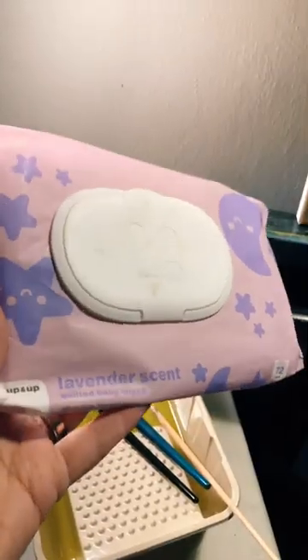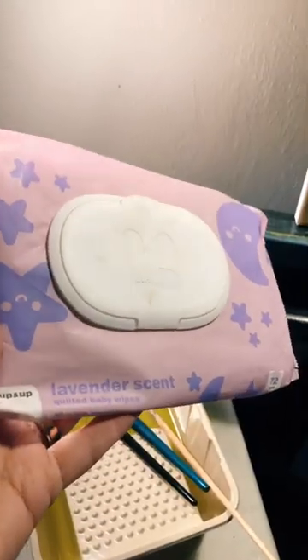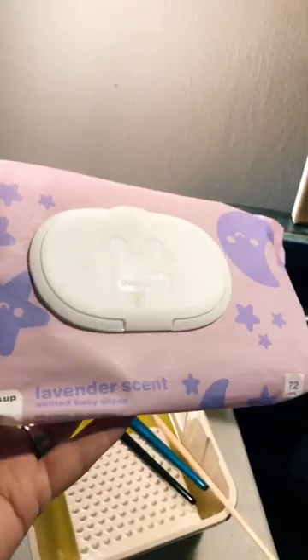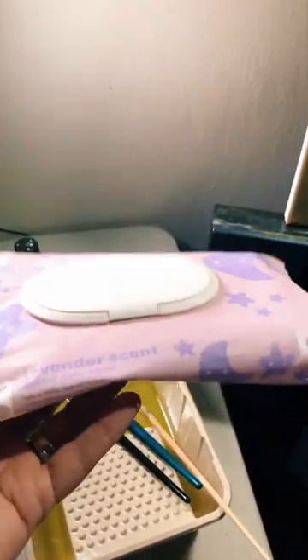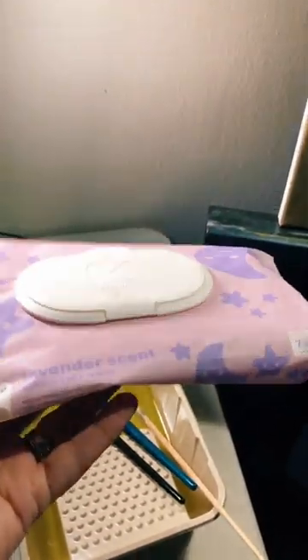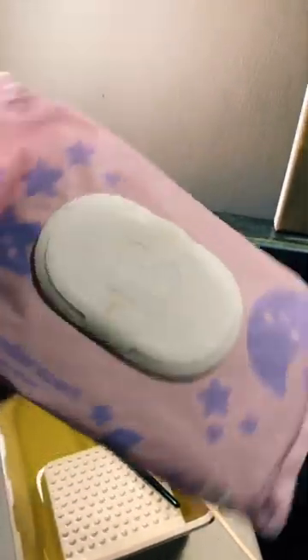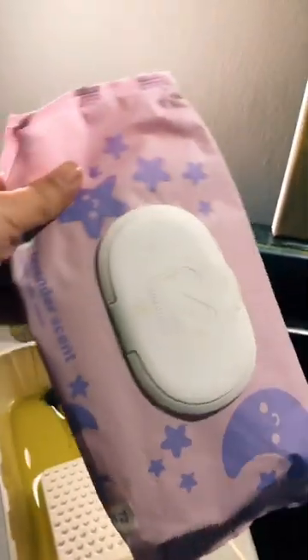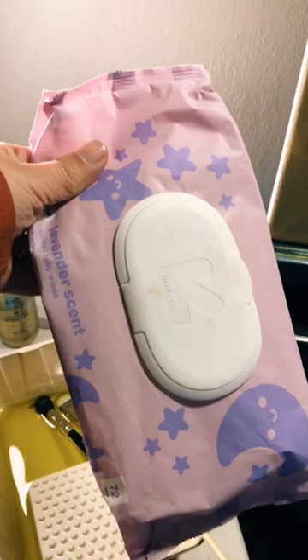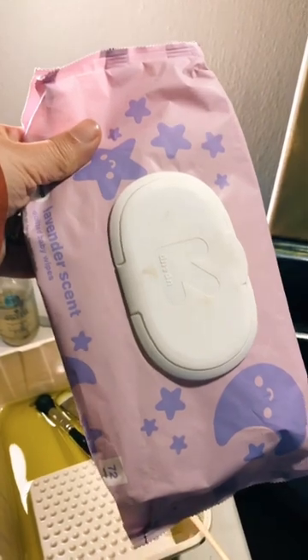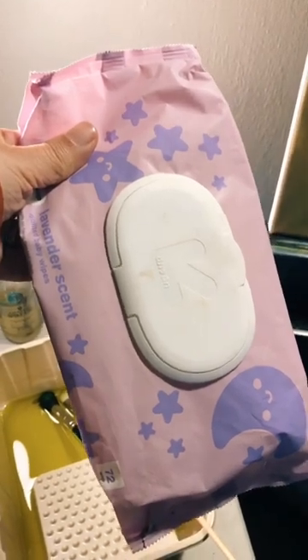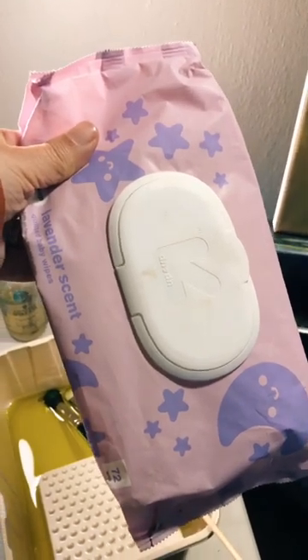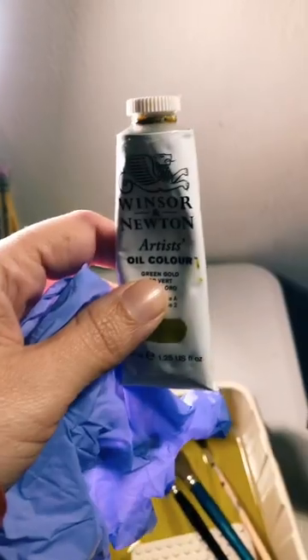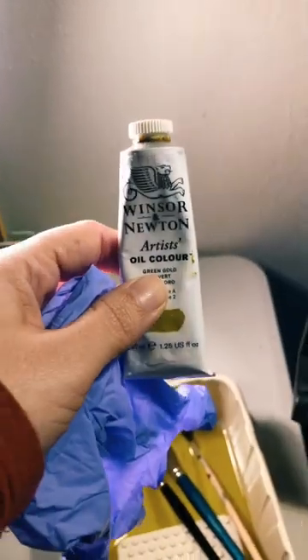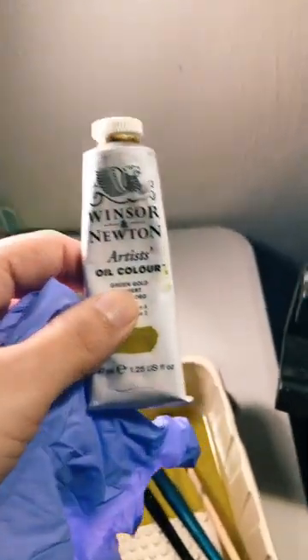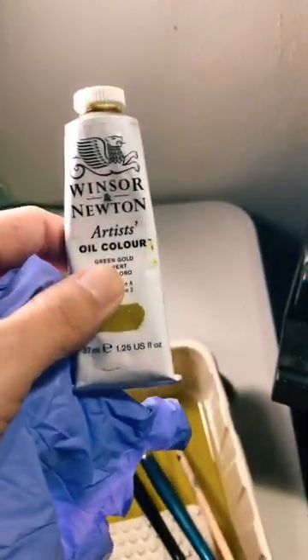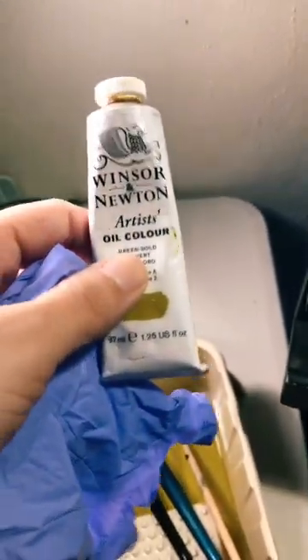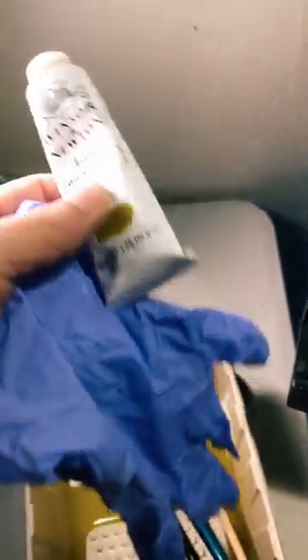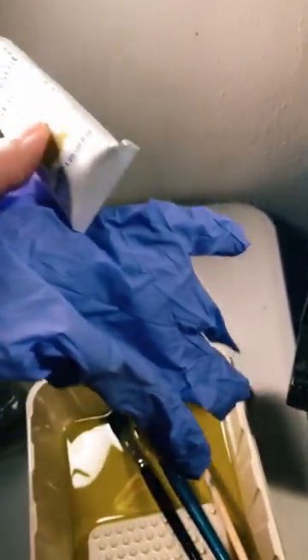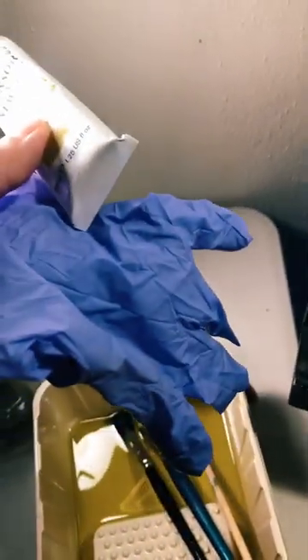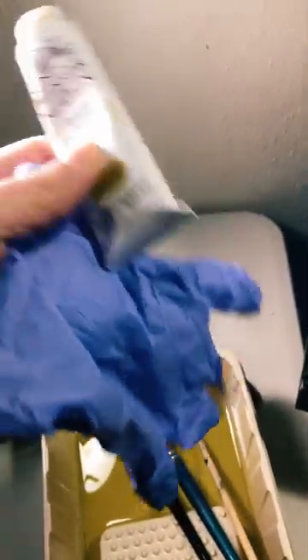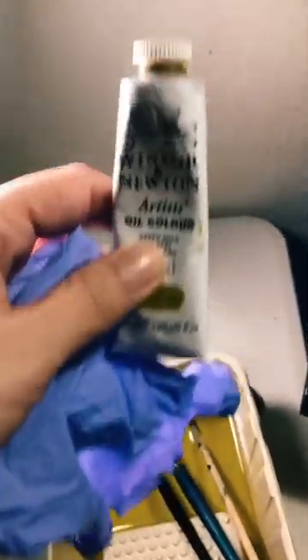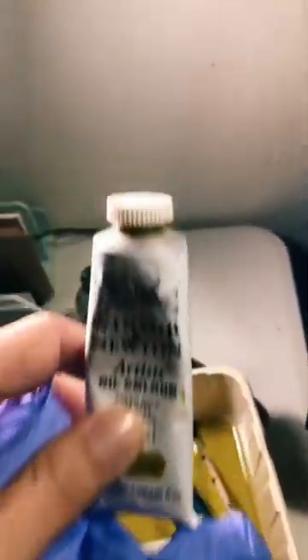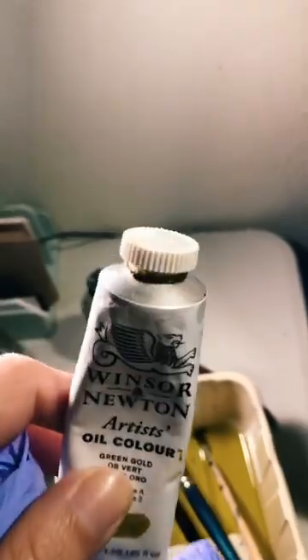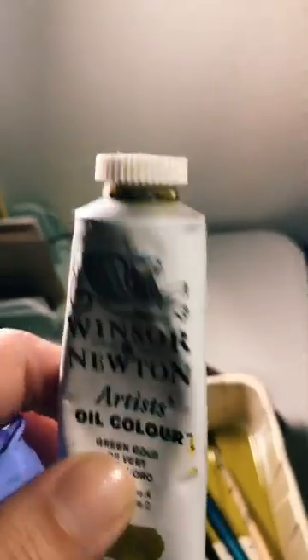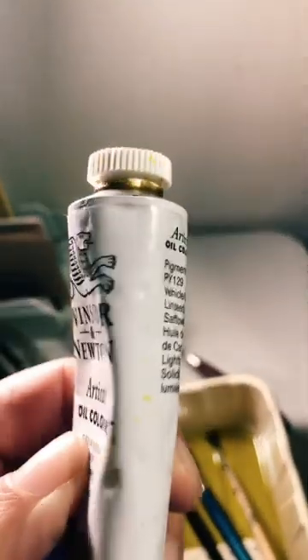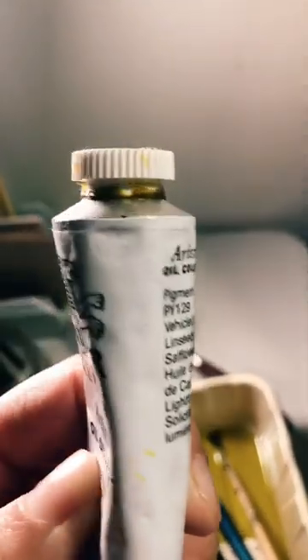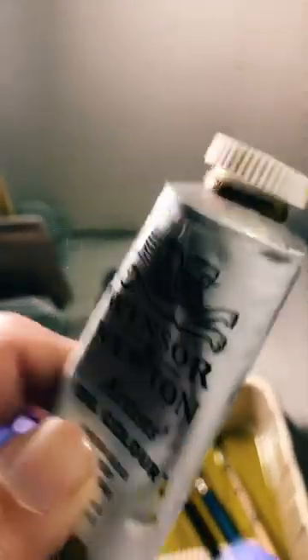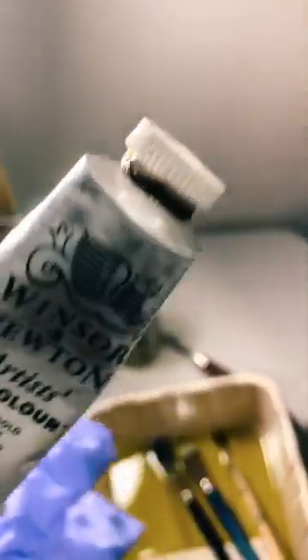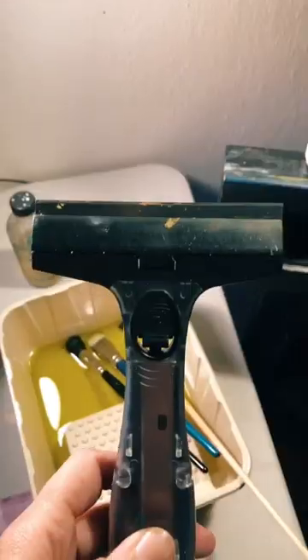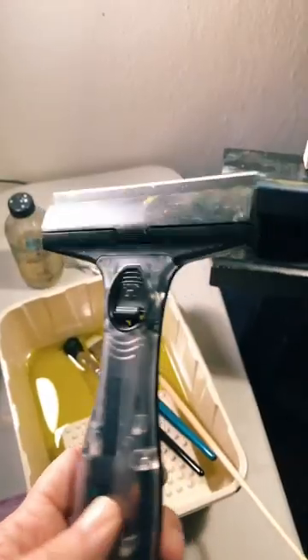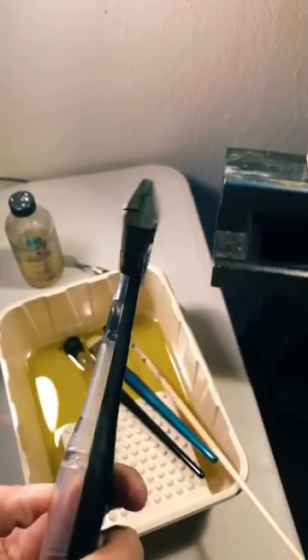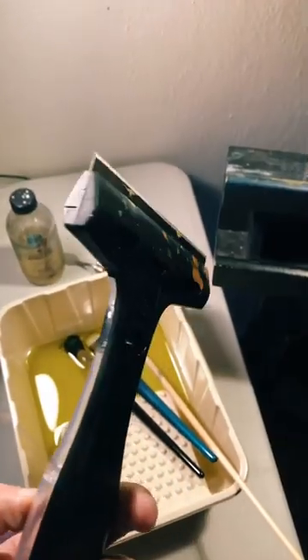I also love to keep these baby wipes around — they're really great for cleaning up oil paint. And a pair of rubber gloves helps you to open your tubes without getting all that icky residue on your fingers.